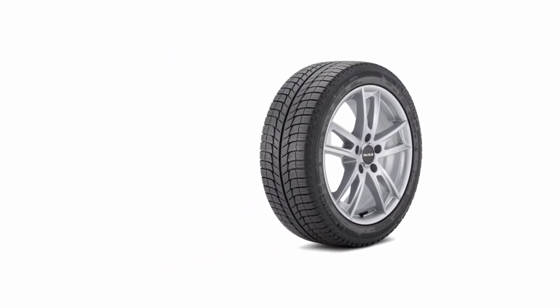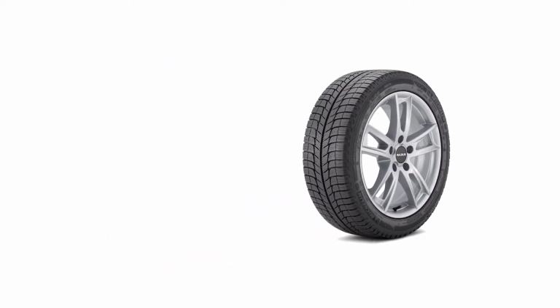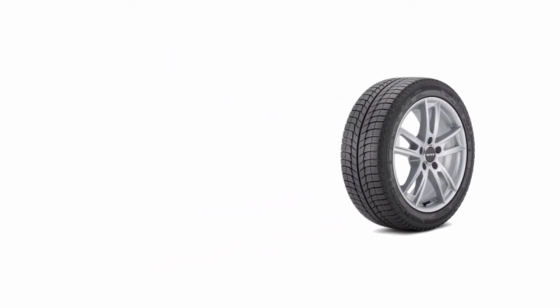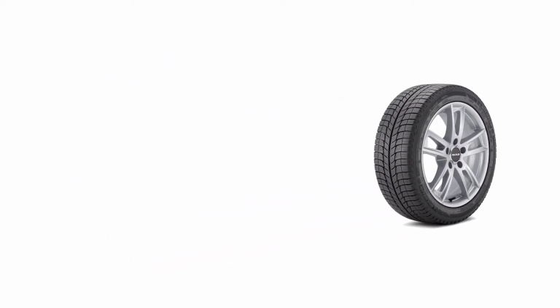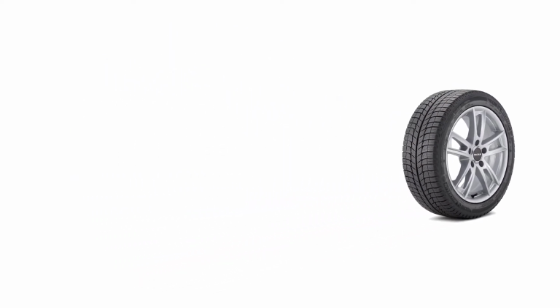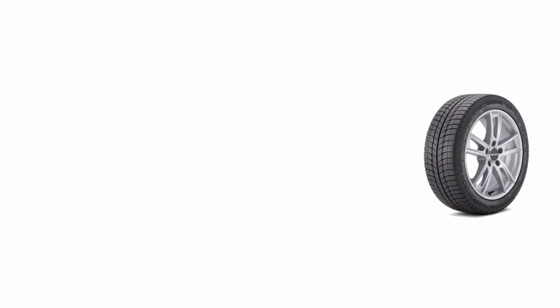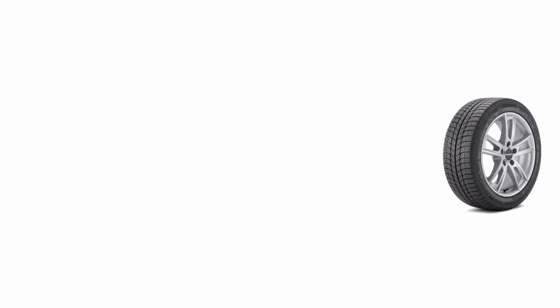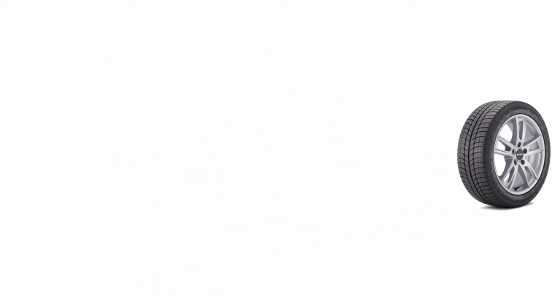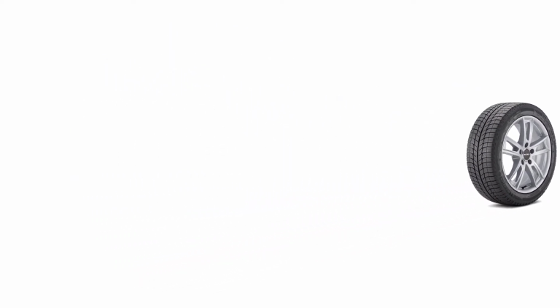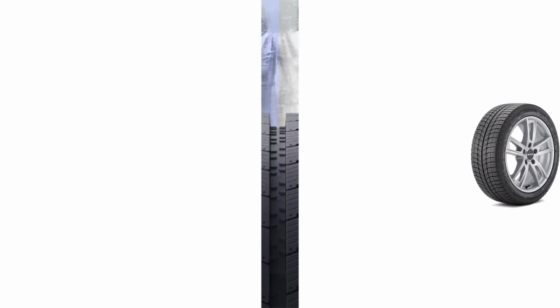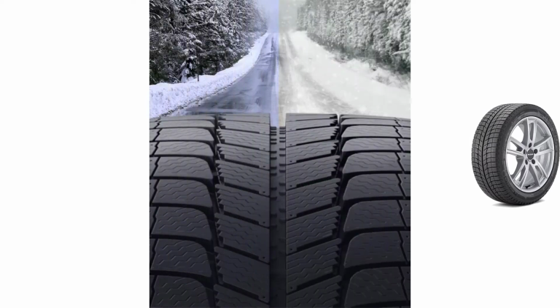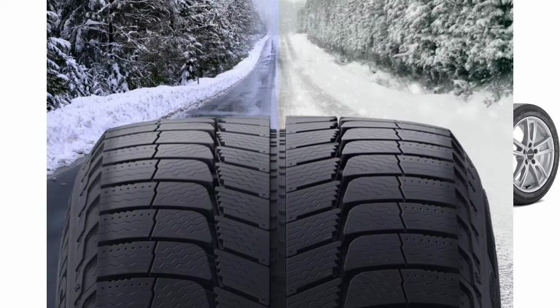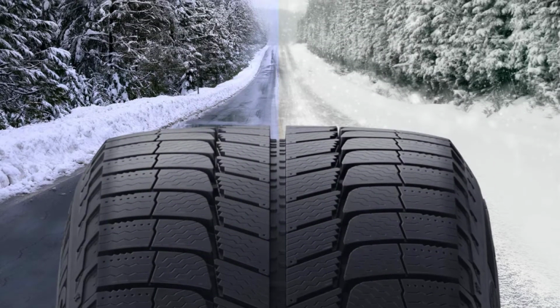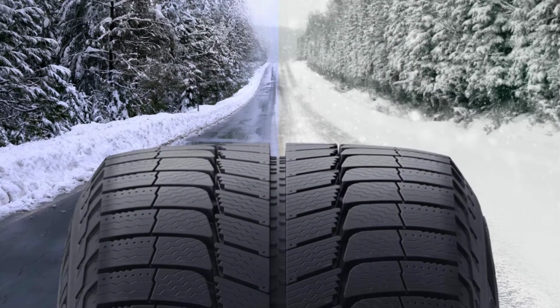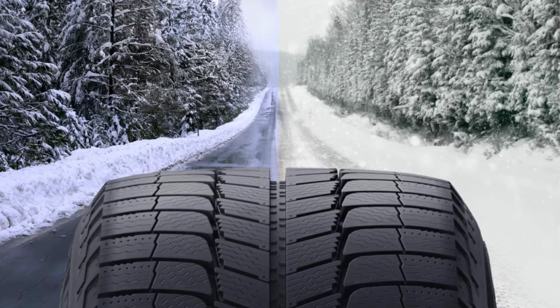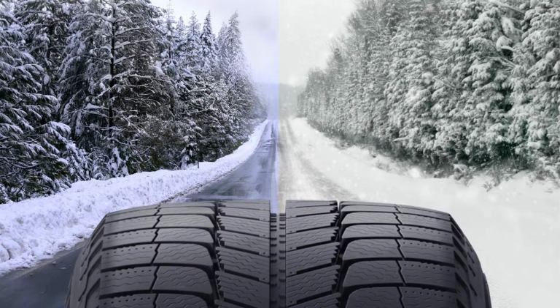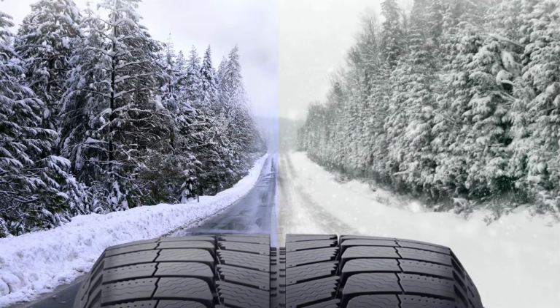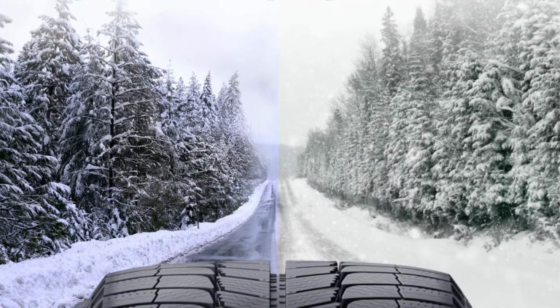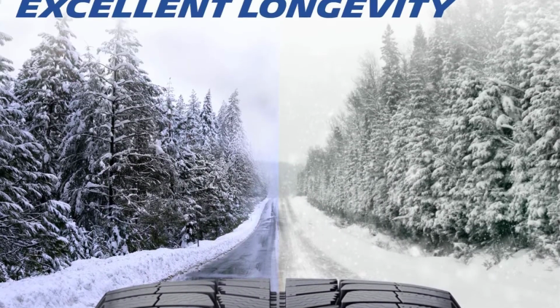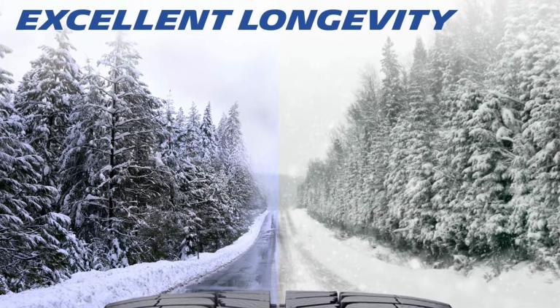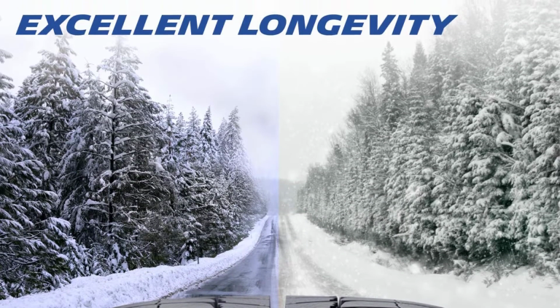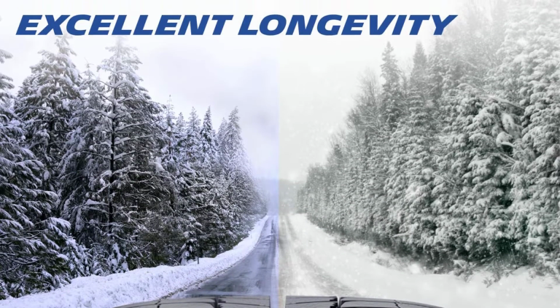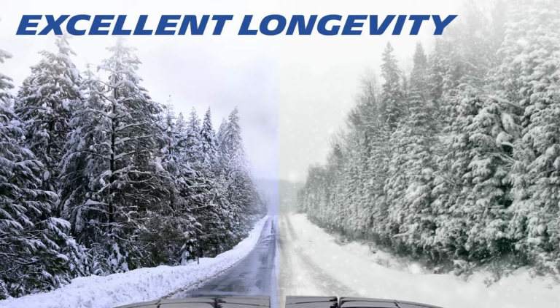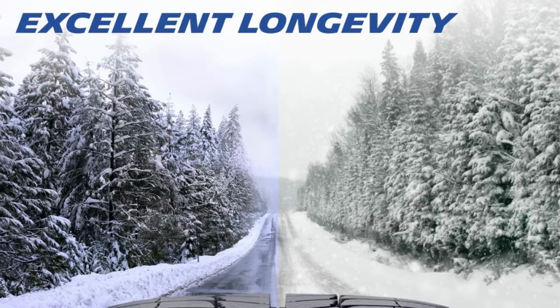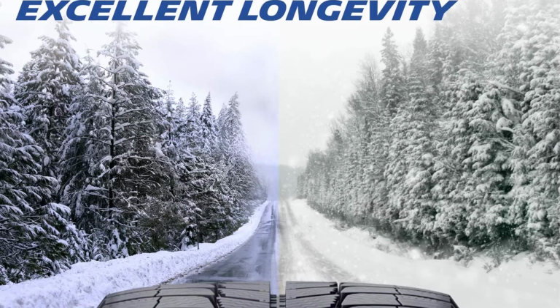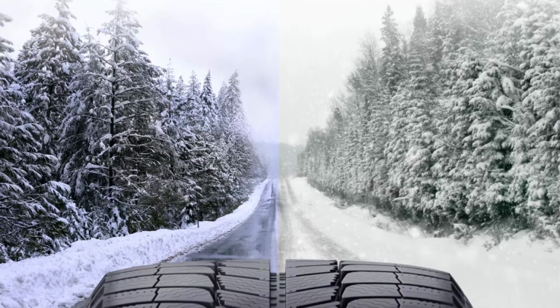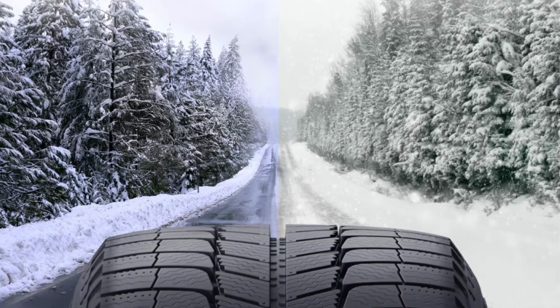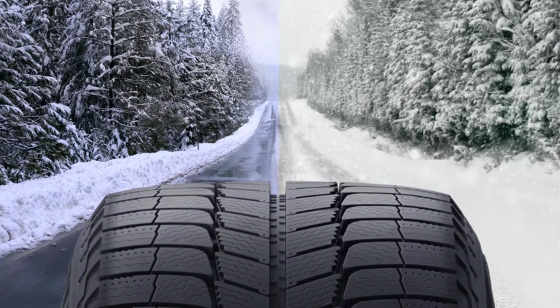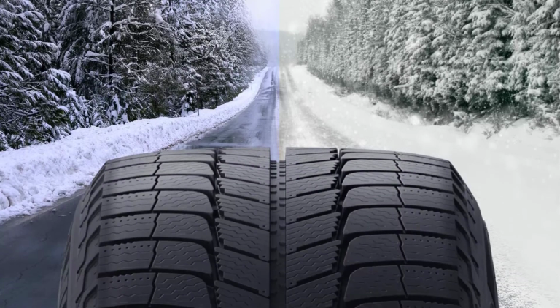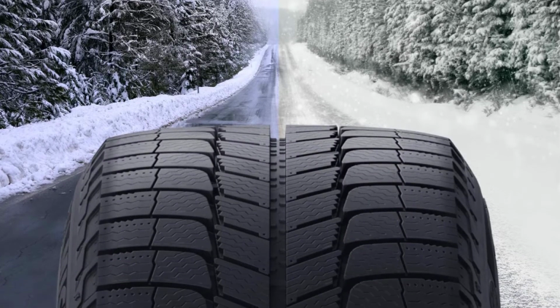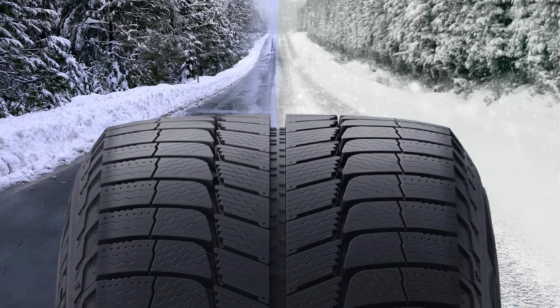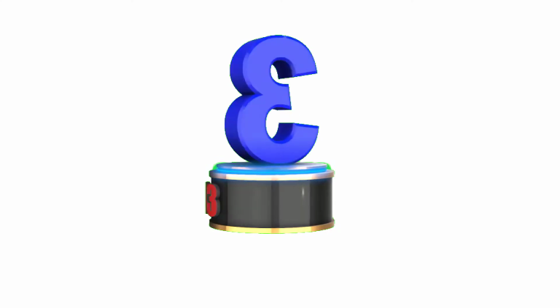Michelin tires are often costly, and the Michelin X-Ice XI3 model is no exception. However, this Michelin model comes with a 40,000-mile tread life warranty, which balances out the cost in the long run.